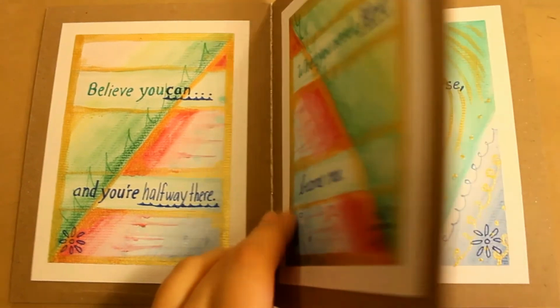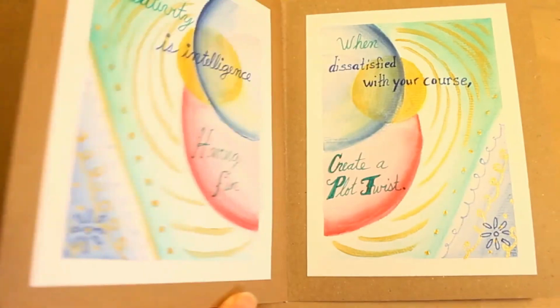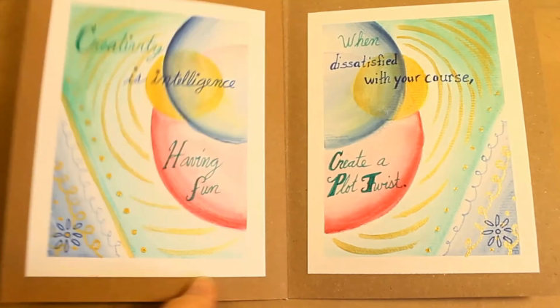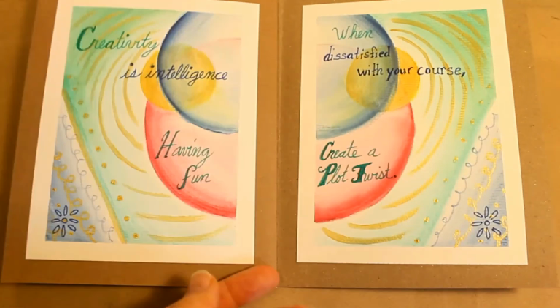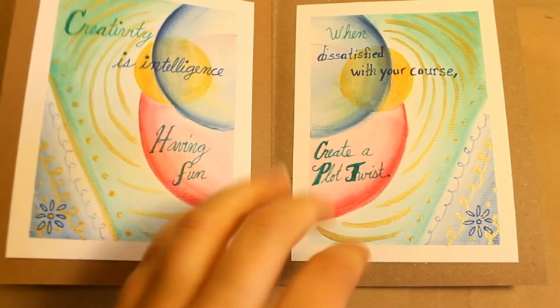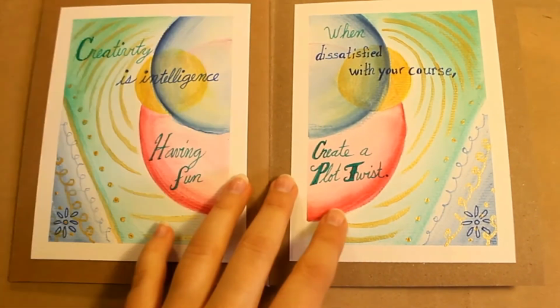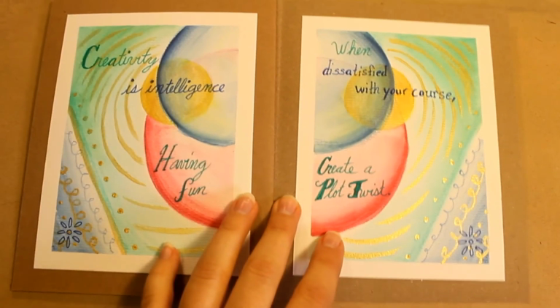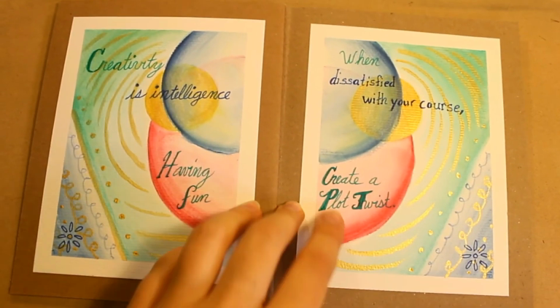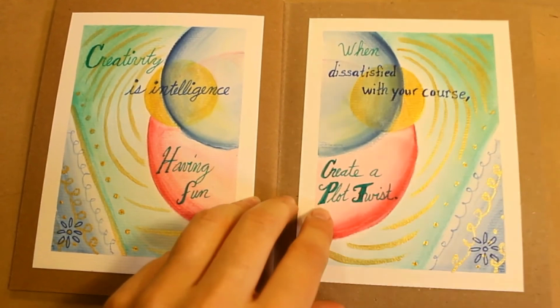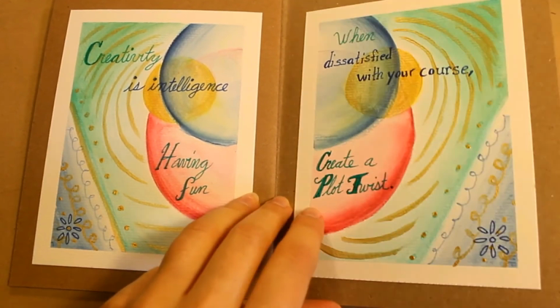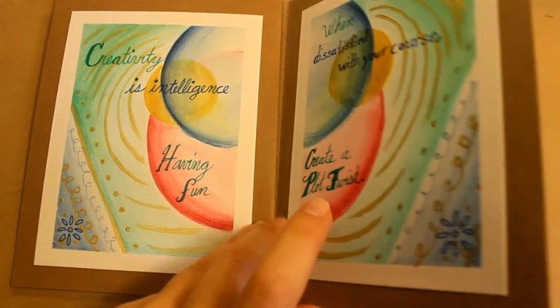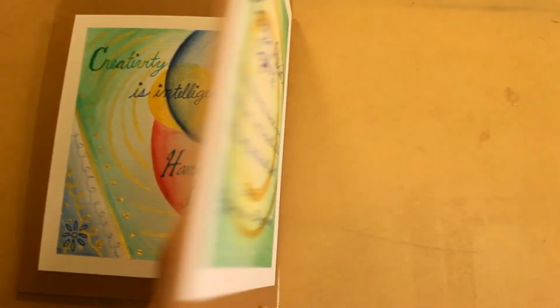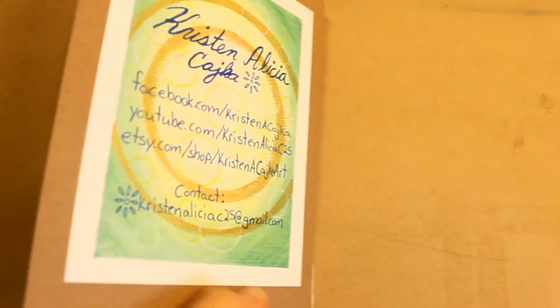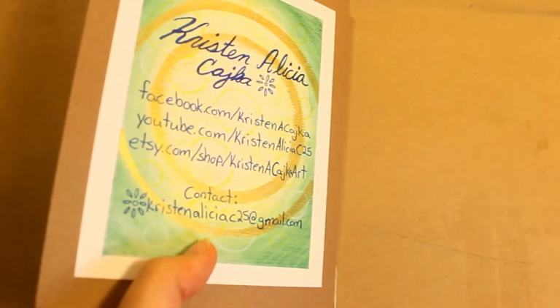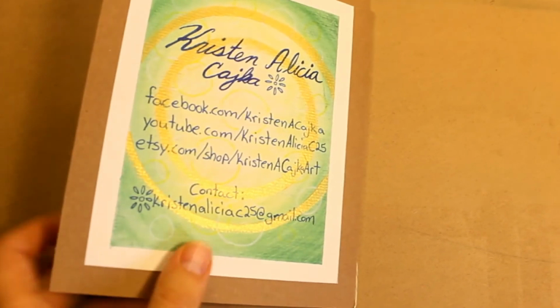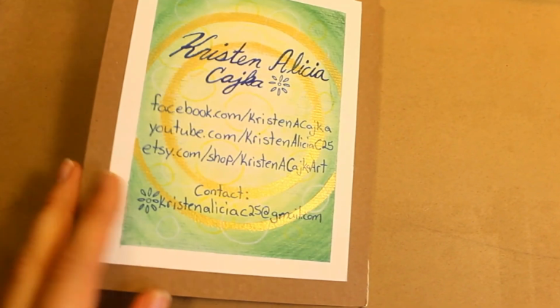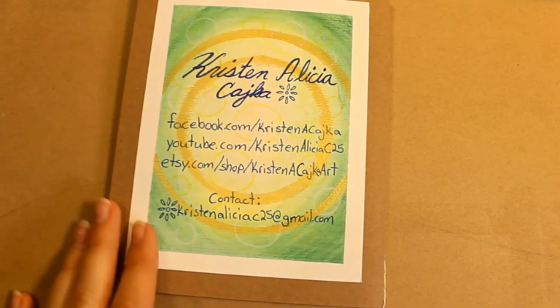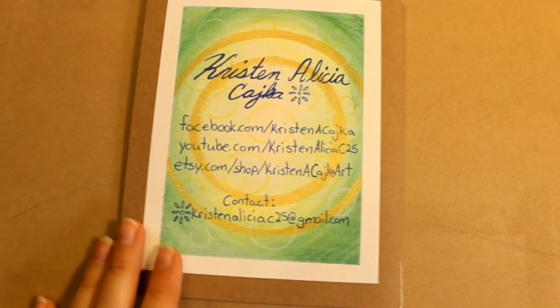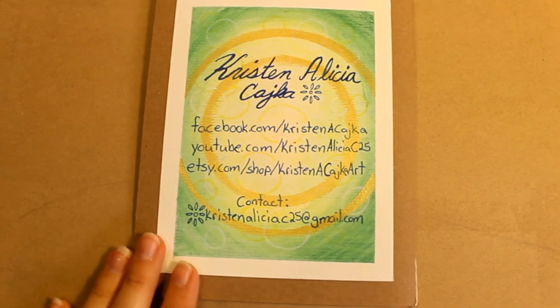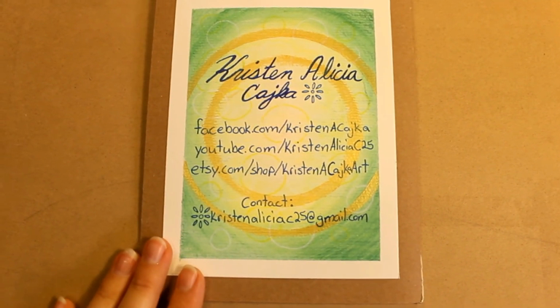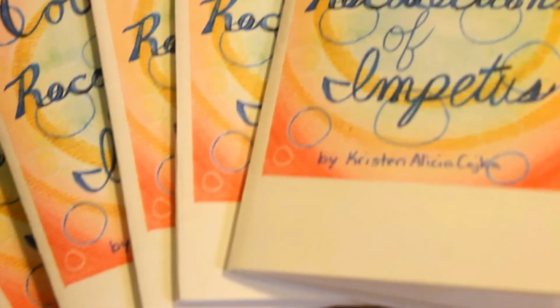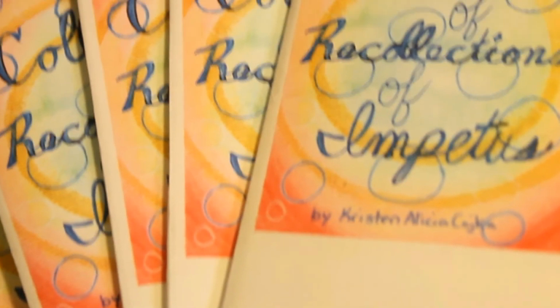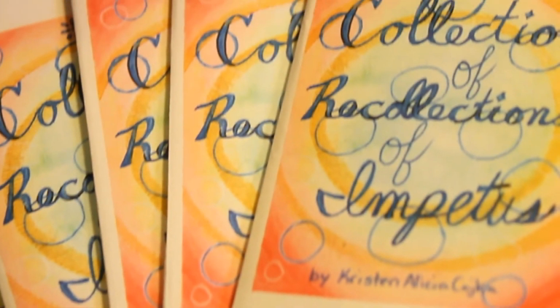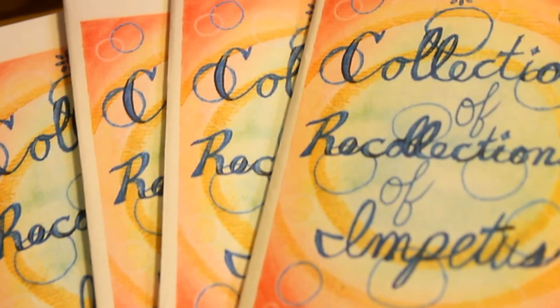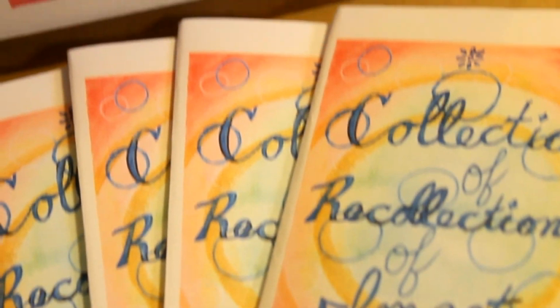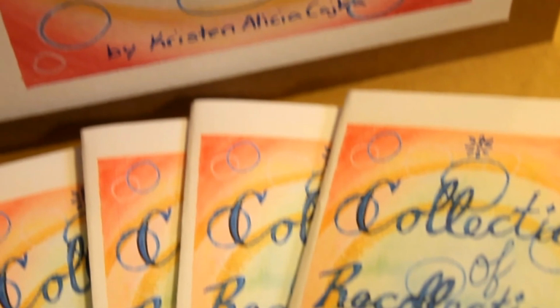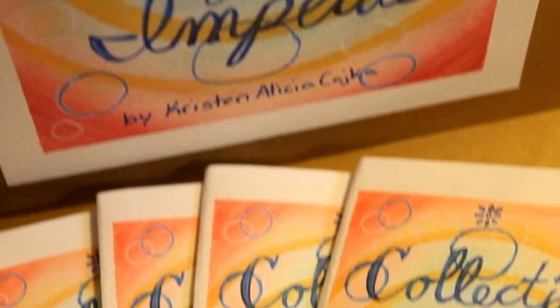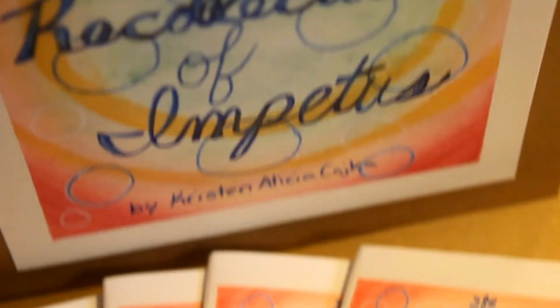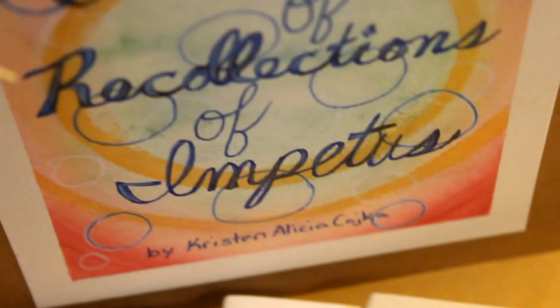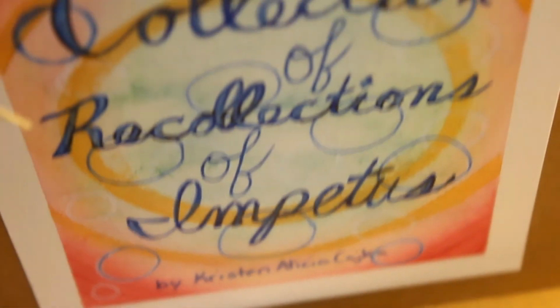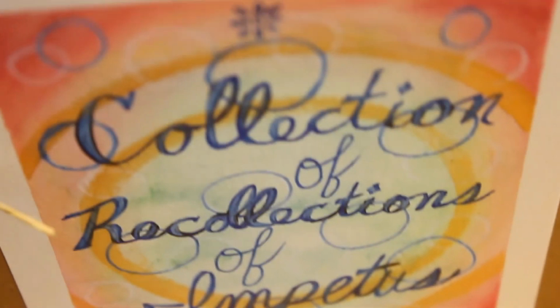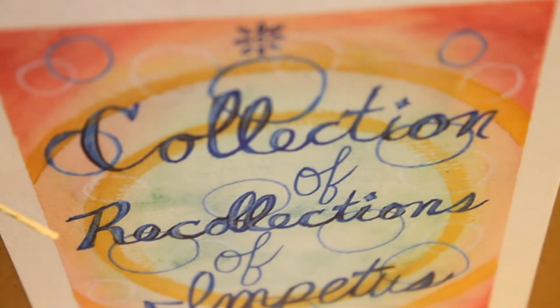Let me know in the comments what you thought of this video or if you have any questions. The materials list is in the description, as well as links to my Facebook and my Etsy store. I hope you liked this tutorial — thank you for watching!